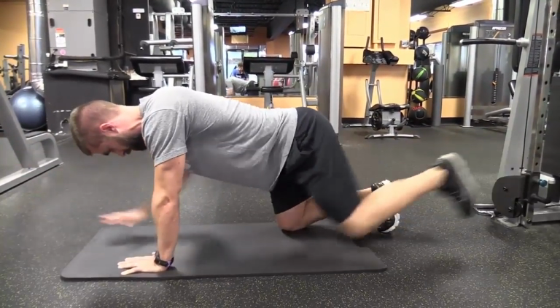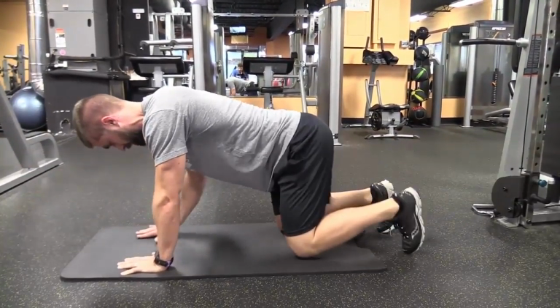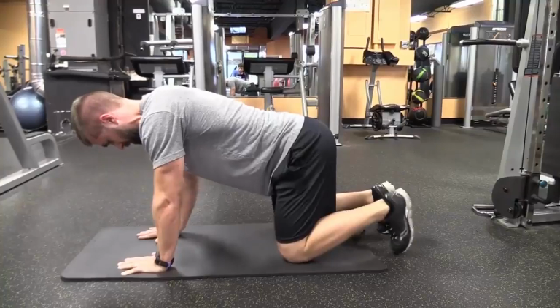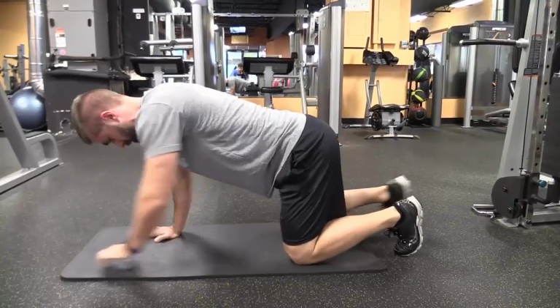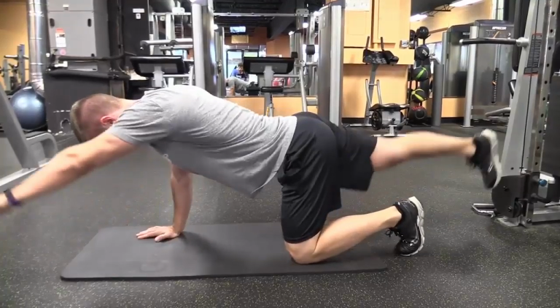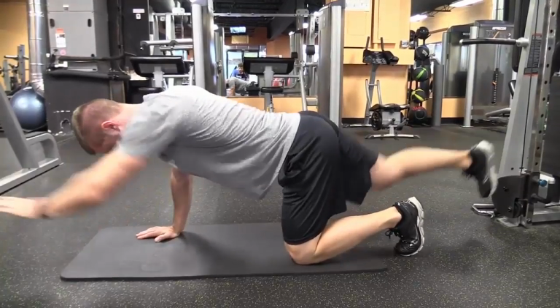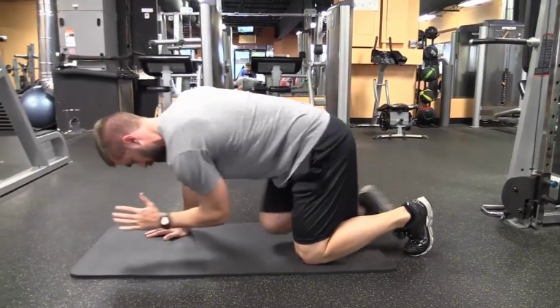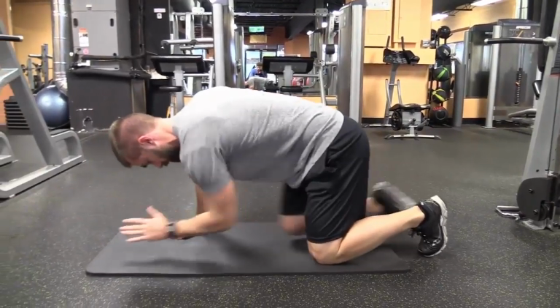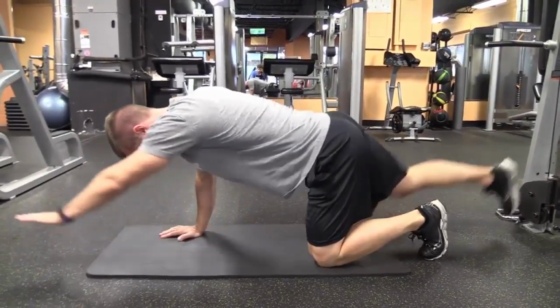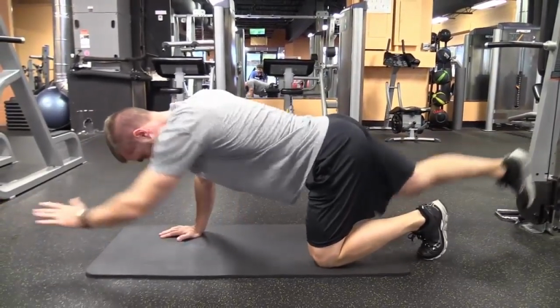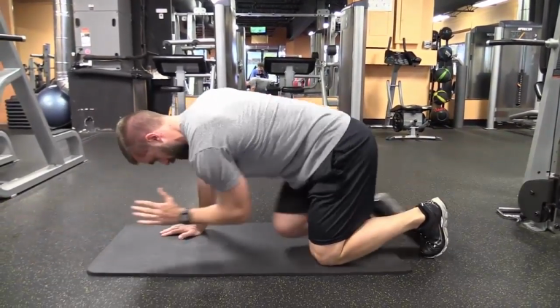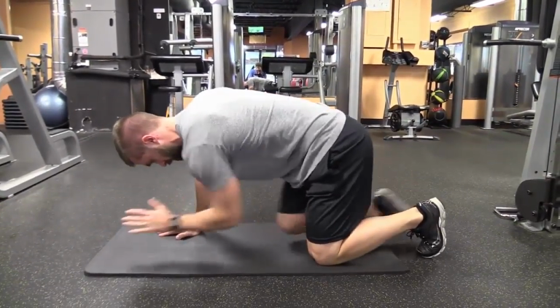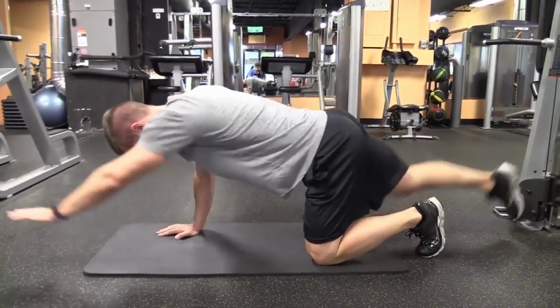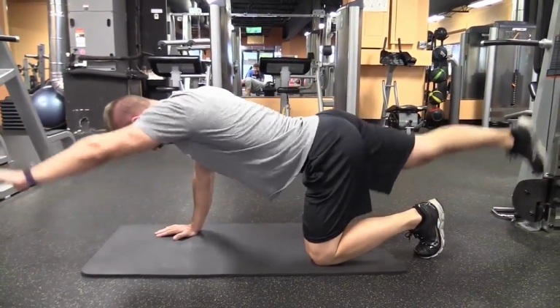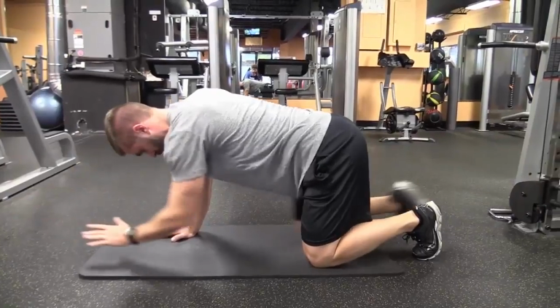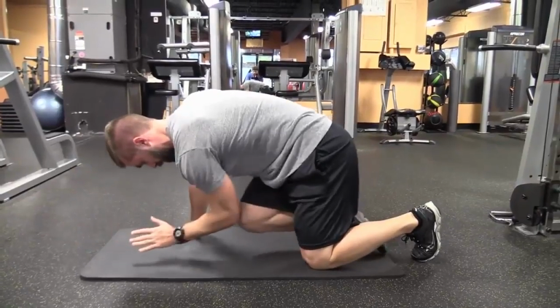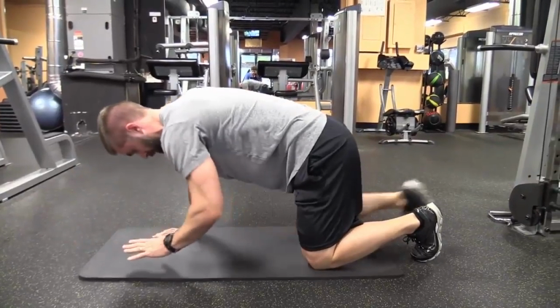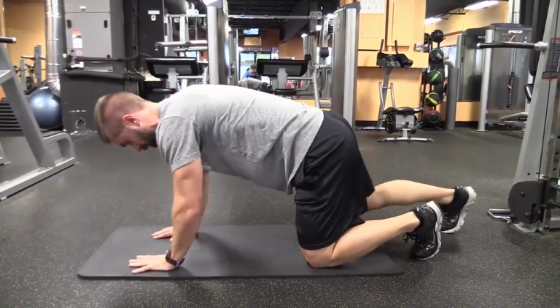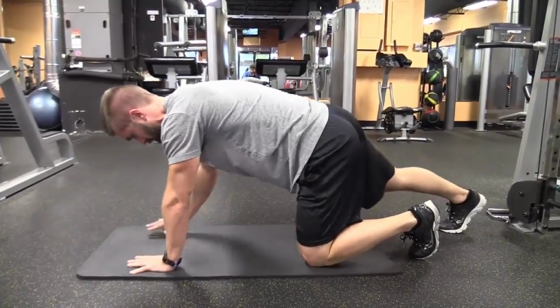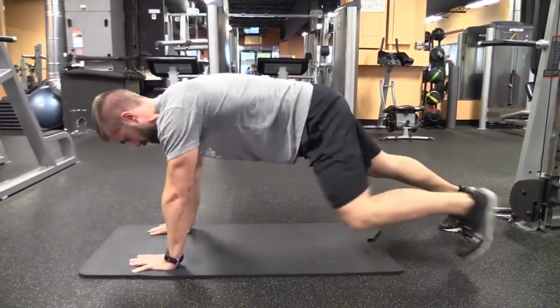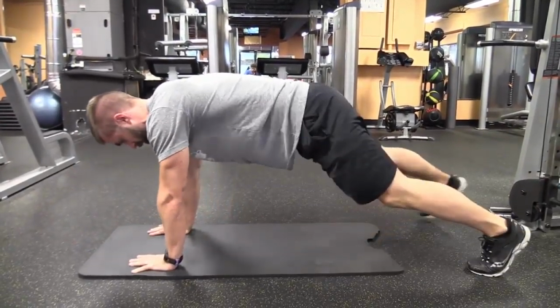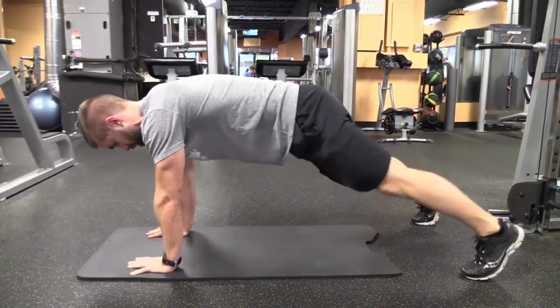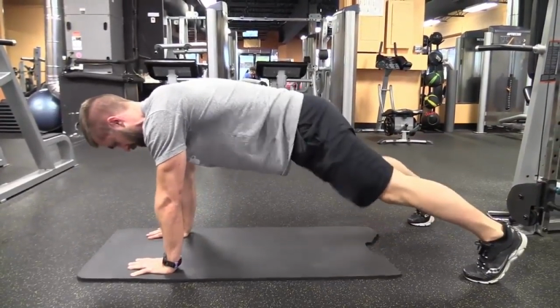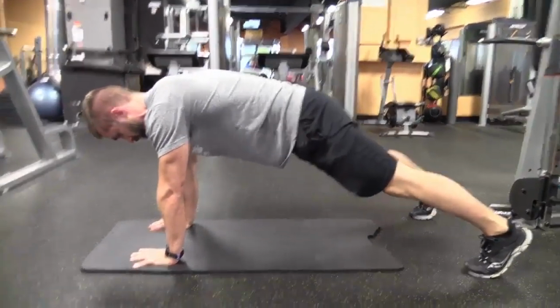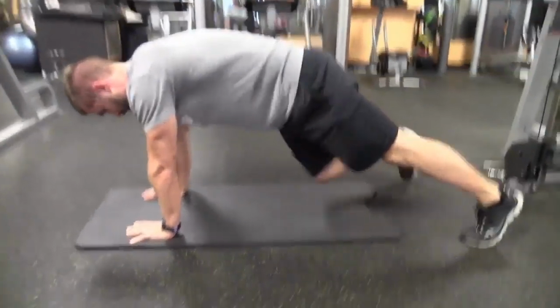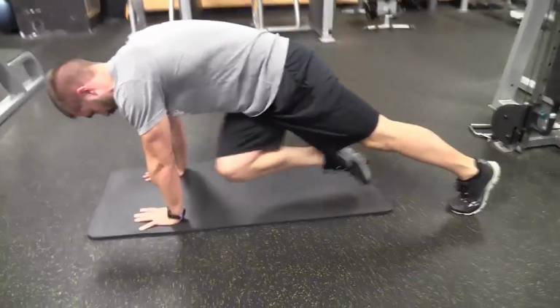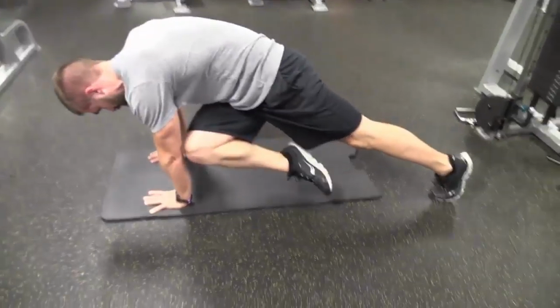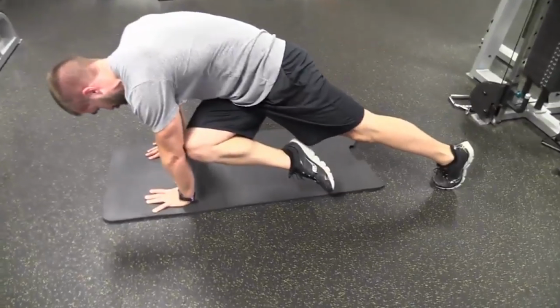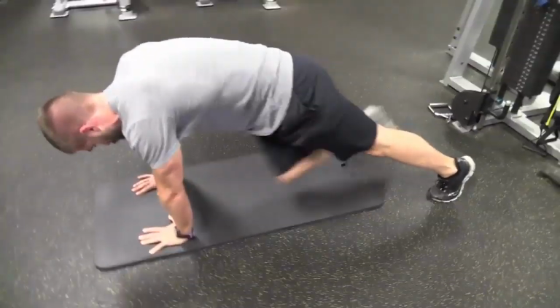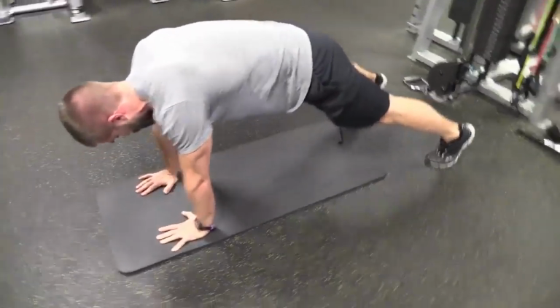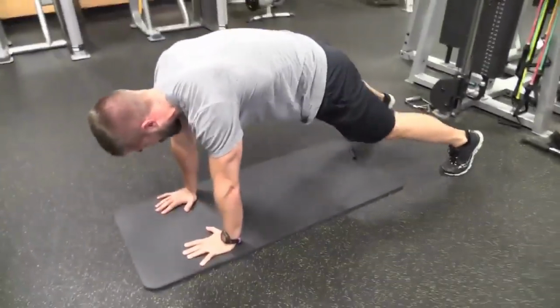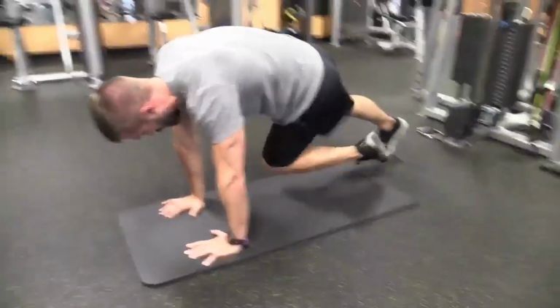Same thing on the other side. Now we're going to go to all fours here — hands and feet — bring one knee to the opposite elbow, tucking it under the body.